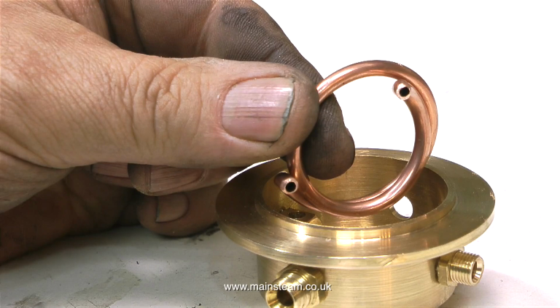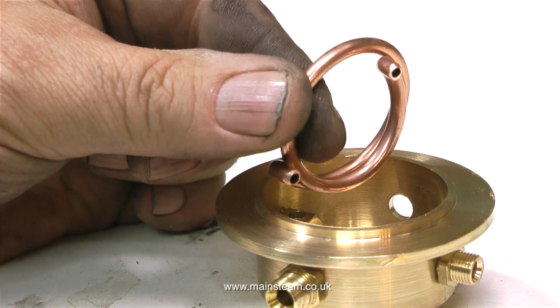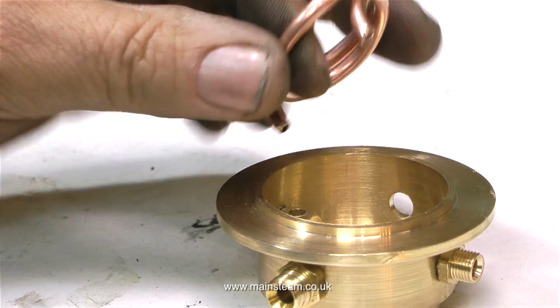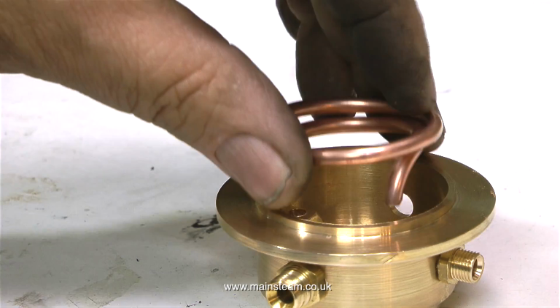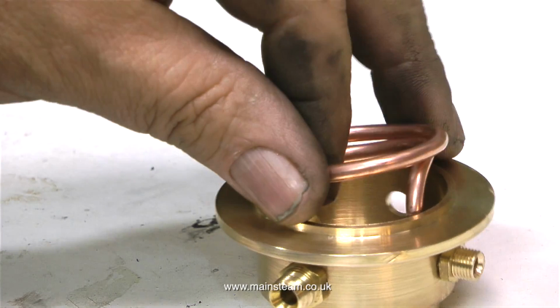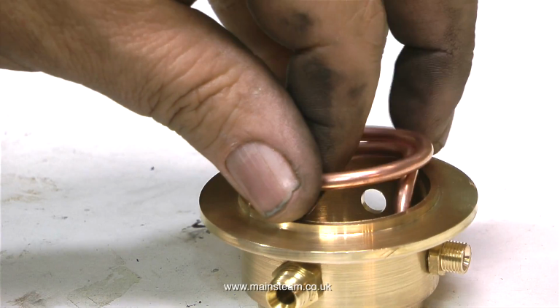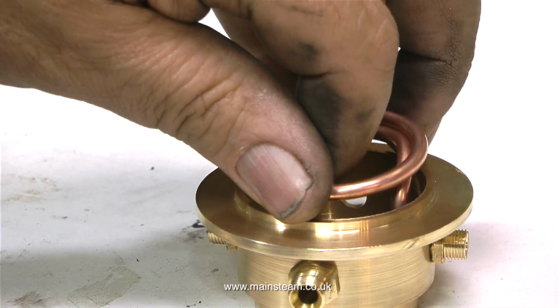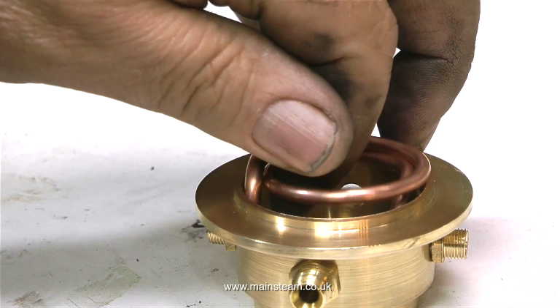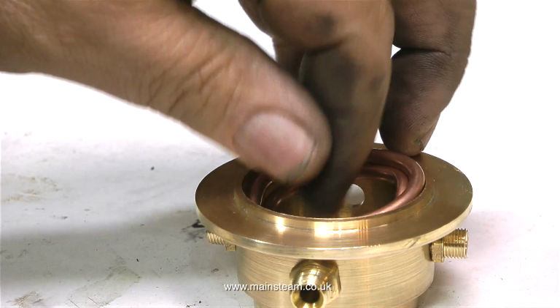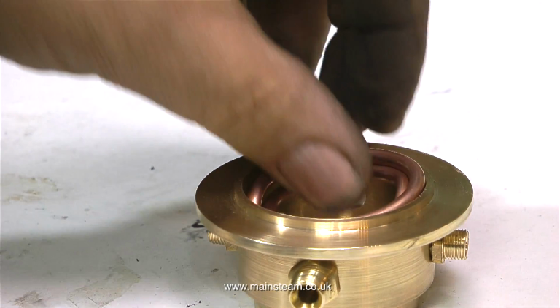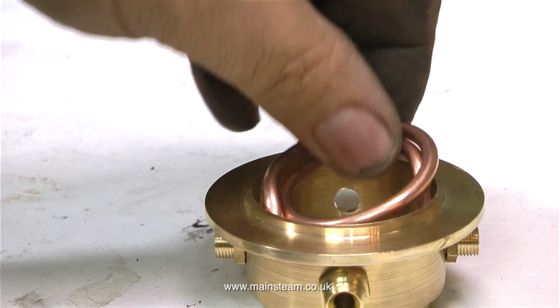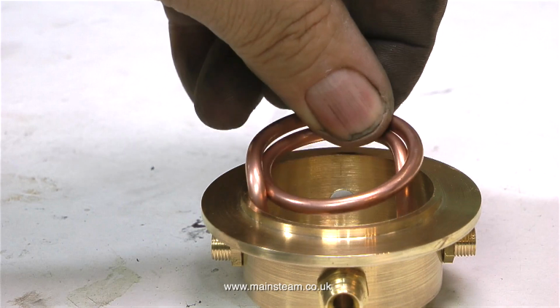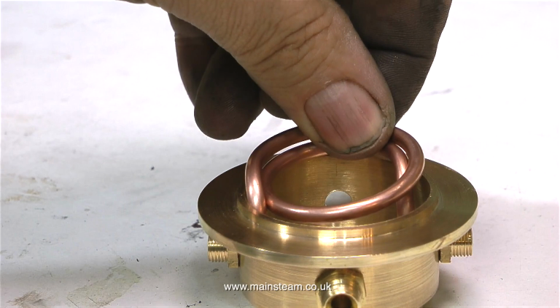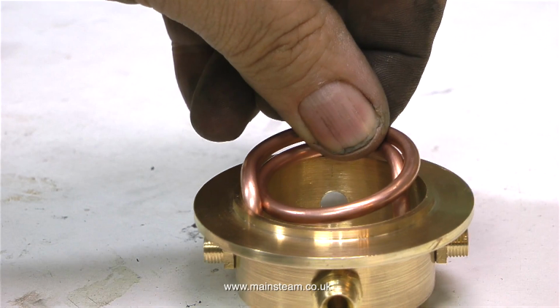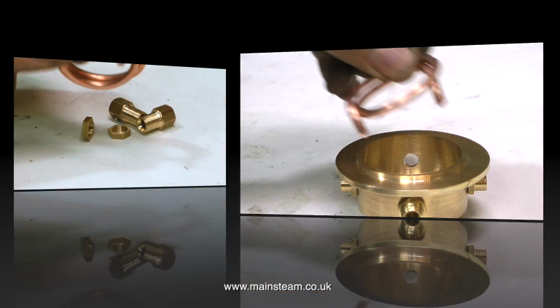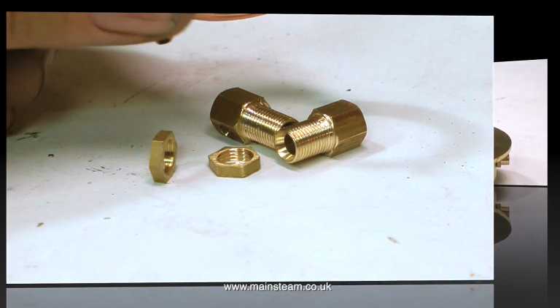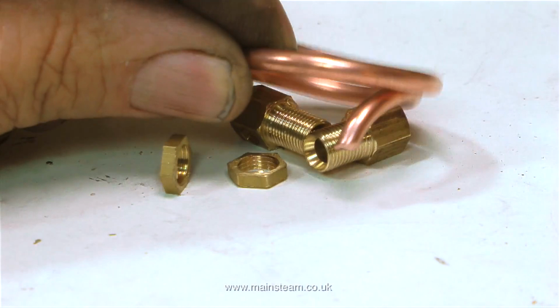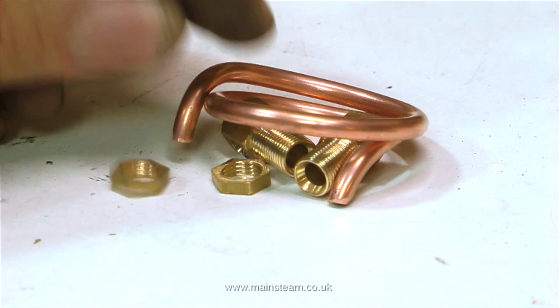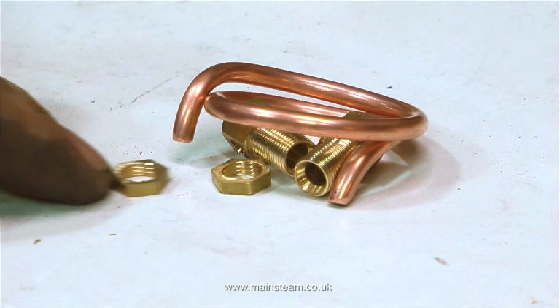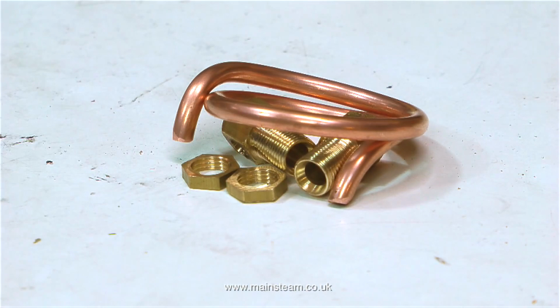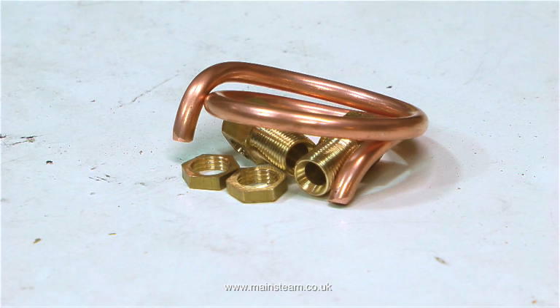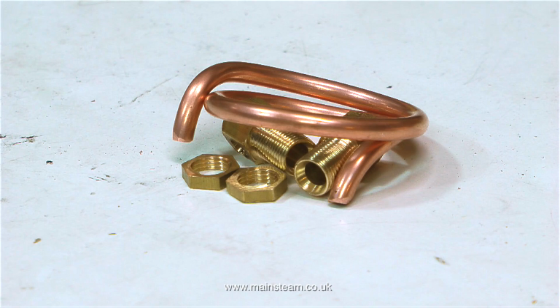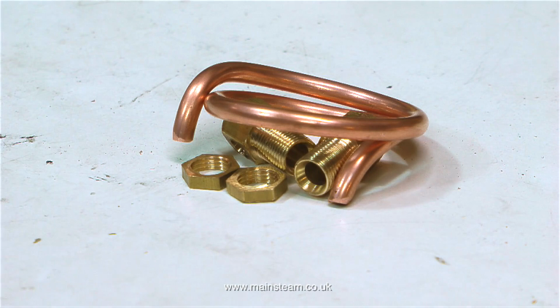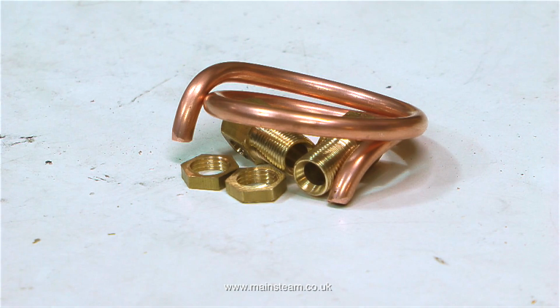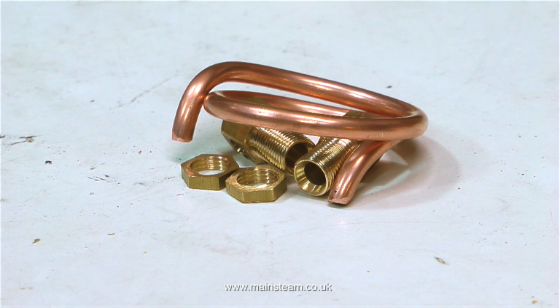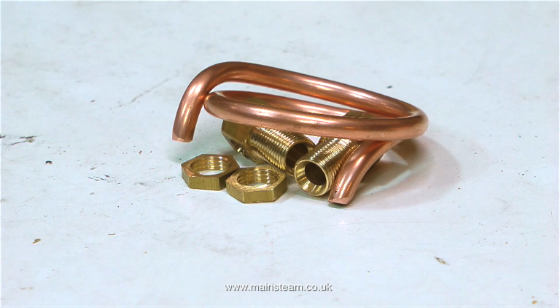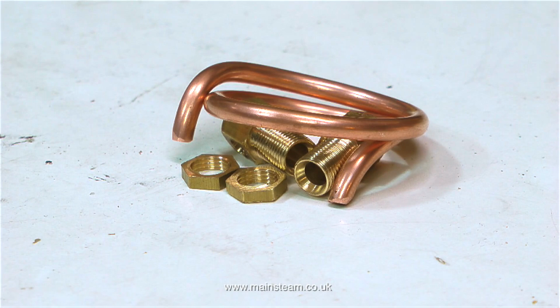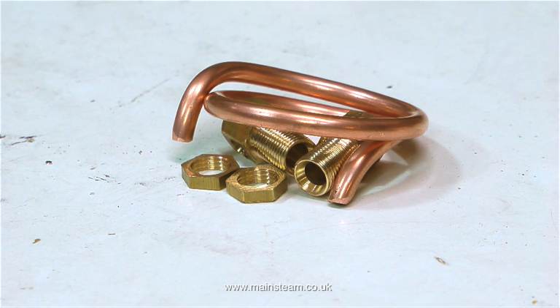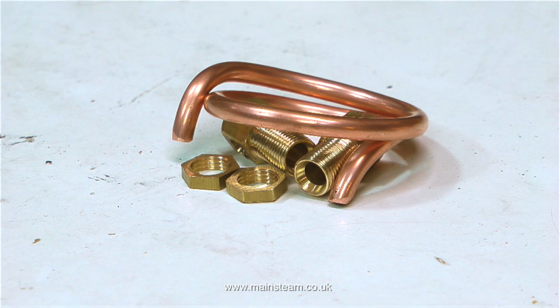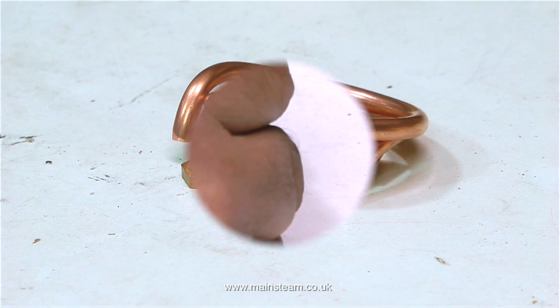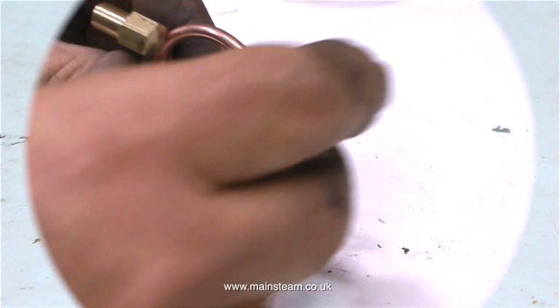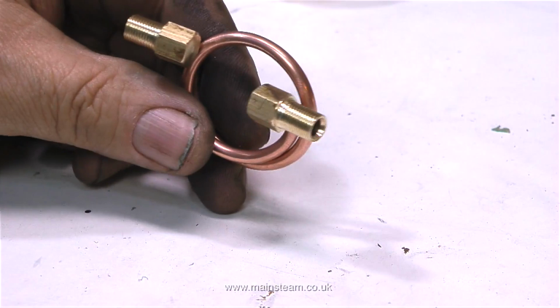I don't often show mistakes but I do make plenty of them. Anyway, the mistakes will be later on in the video because at the moment I'm busy bending this piece of copper tube. I bent the copper tubing initially around the chimney pipe — it was exactly the right diameter.